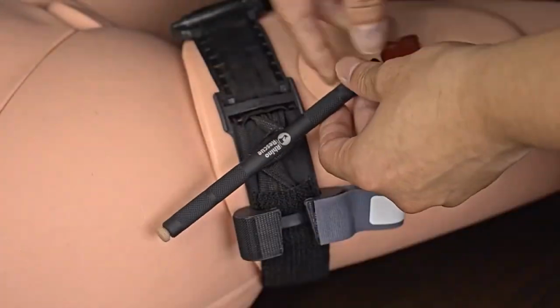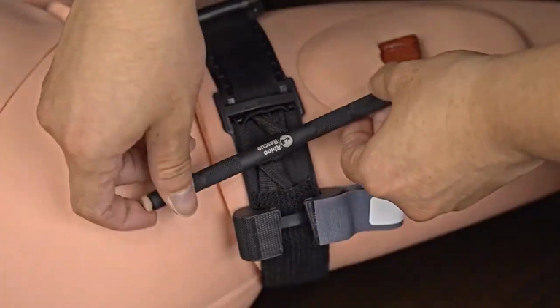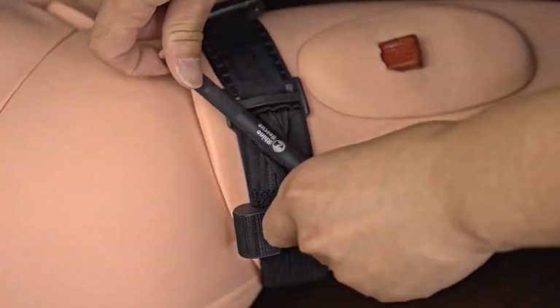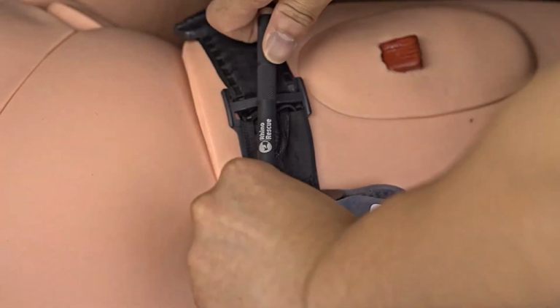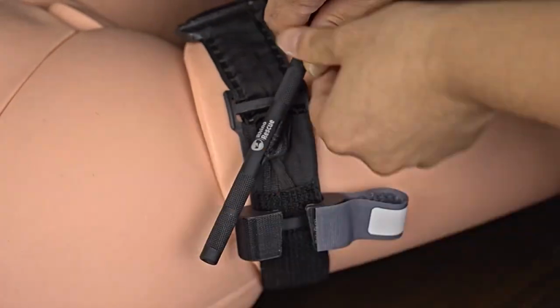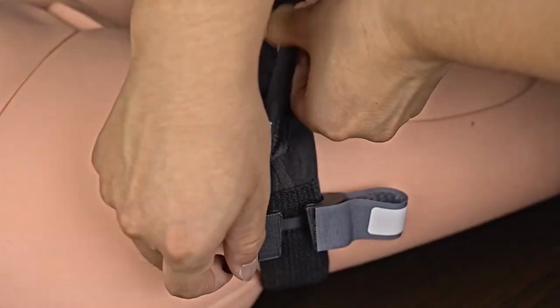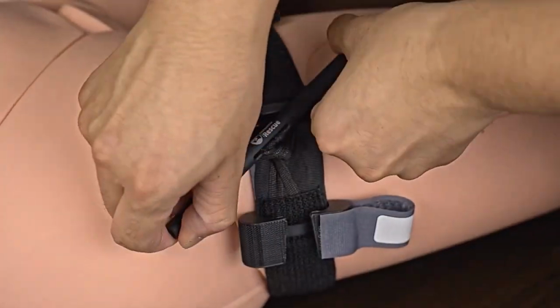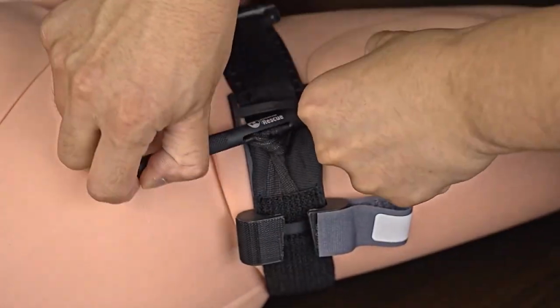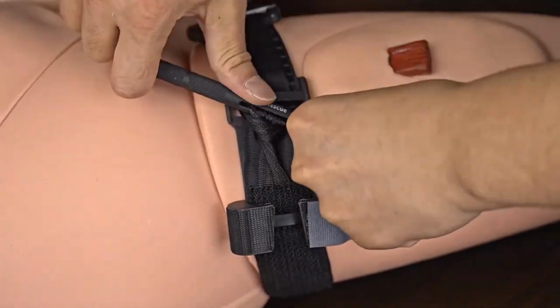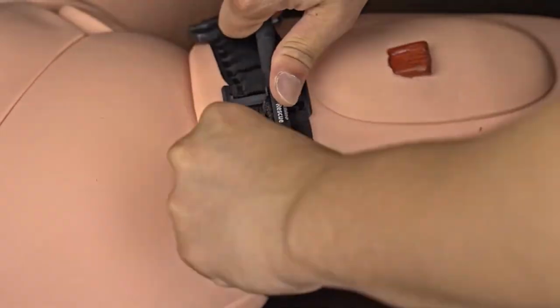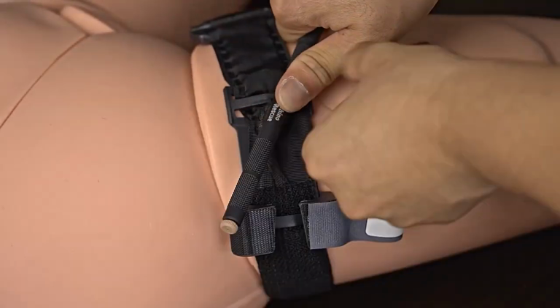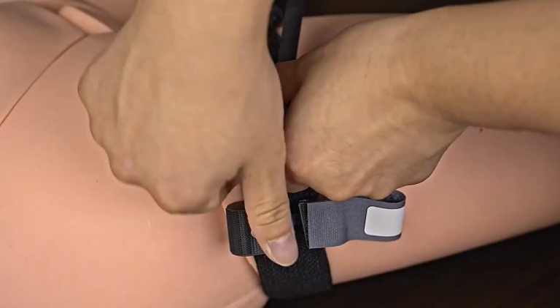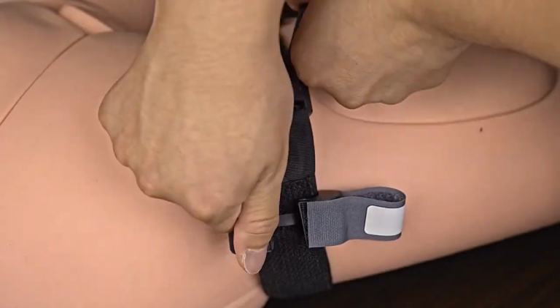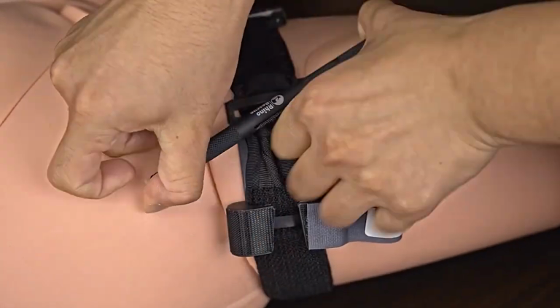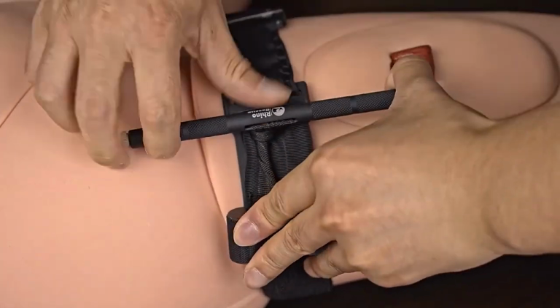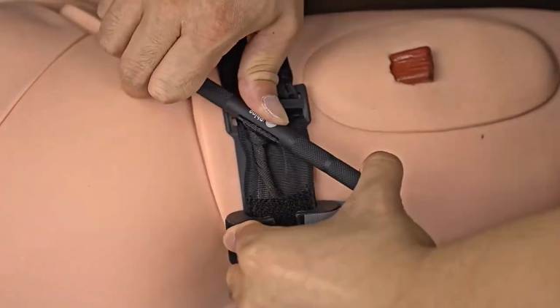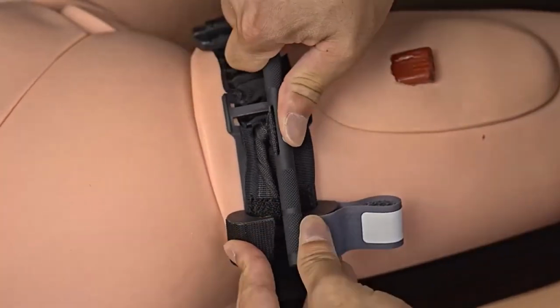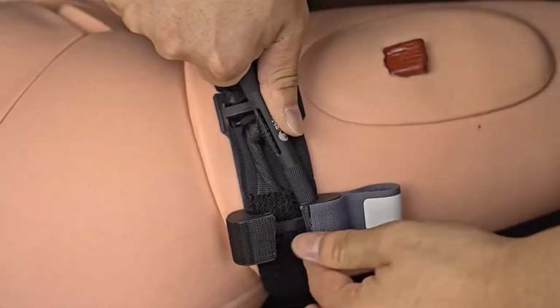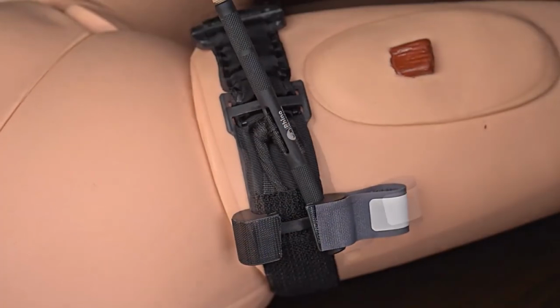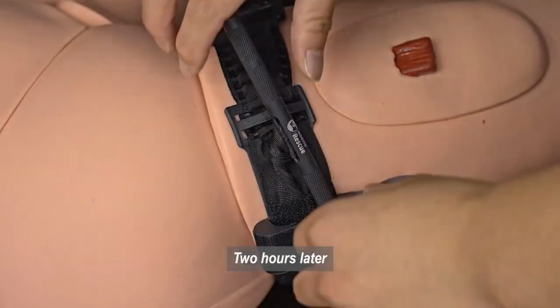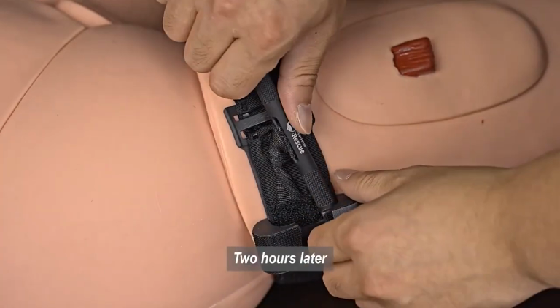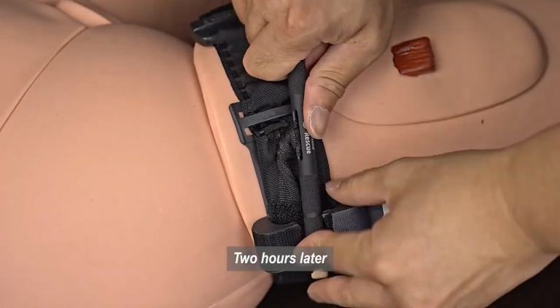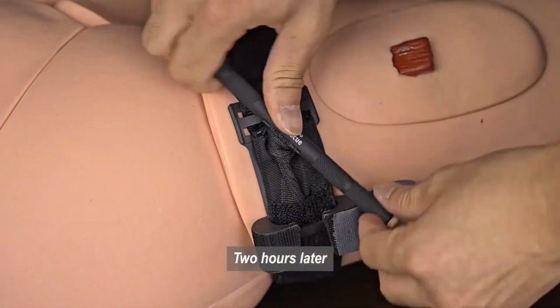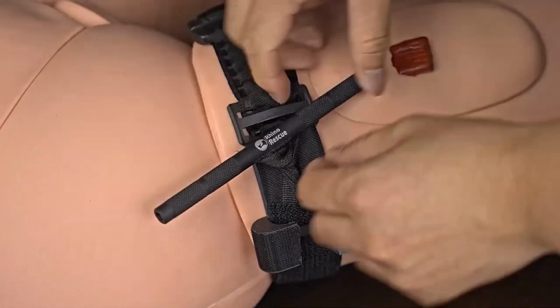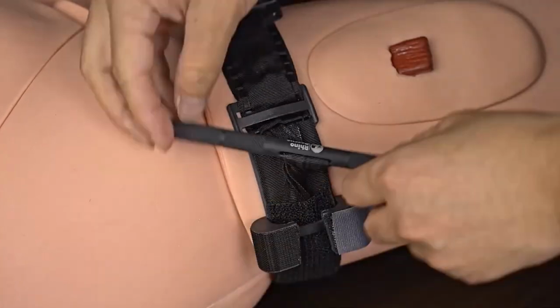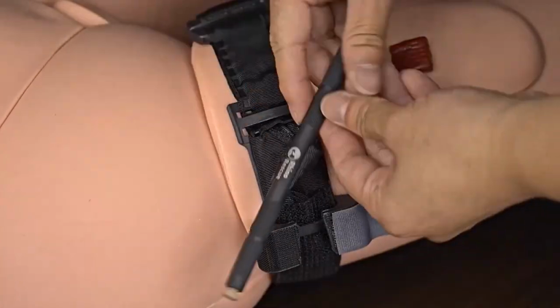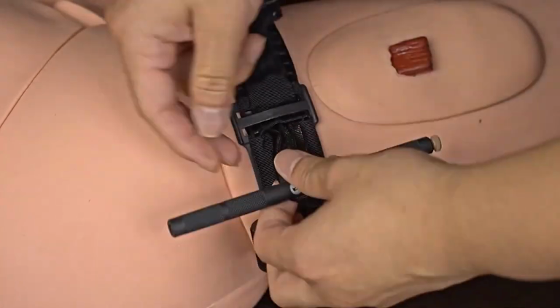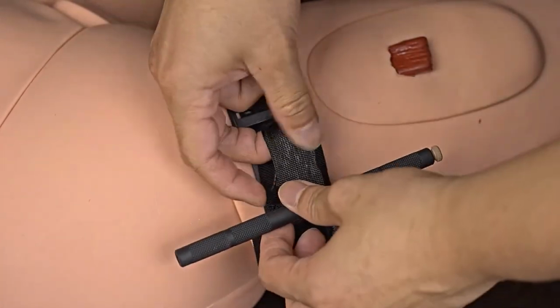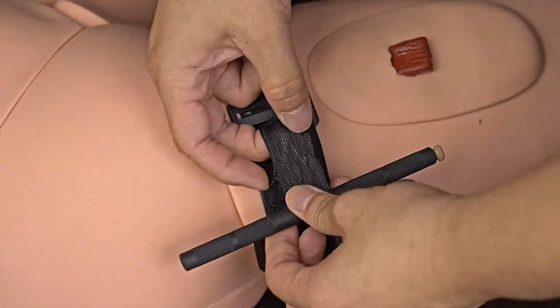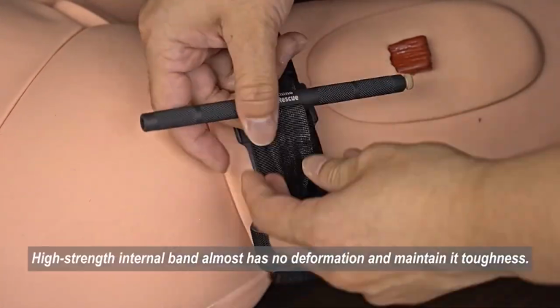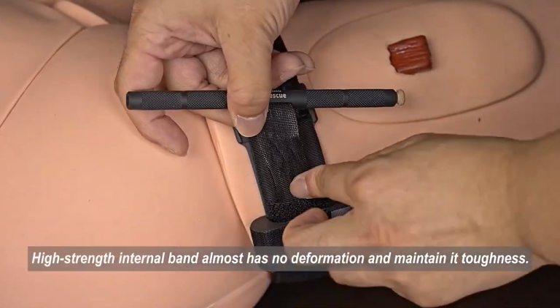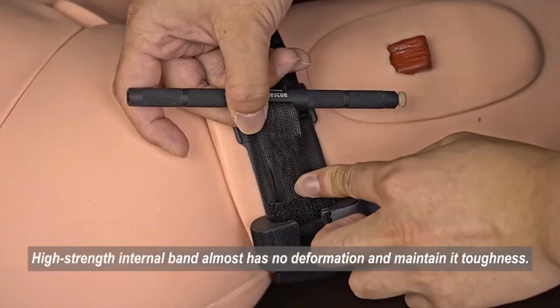You can hold onto it easily because it won't slip out of your hand. Whether you're in the military, at home, or outside, the Rhino is the best option to help you.